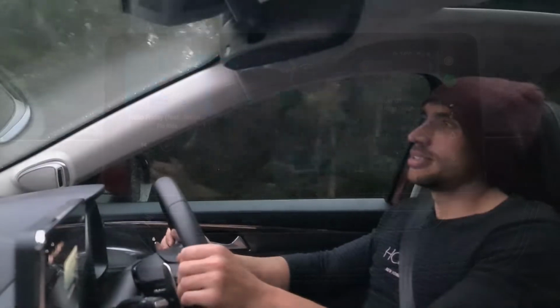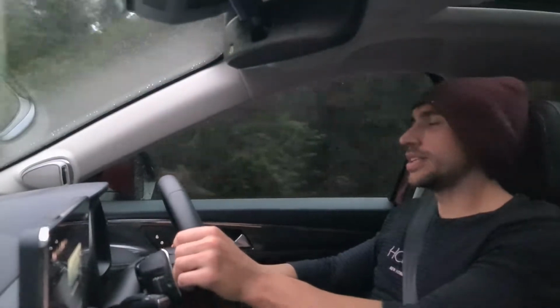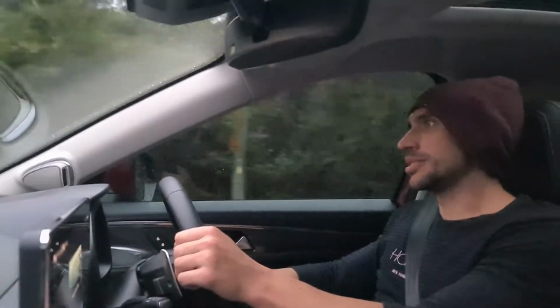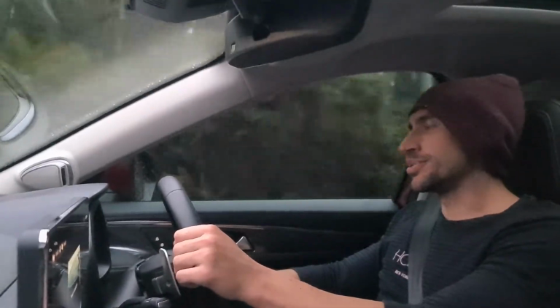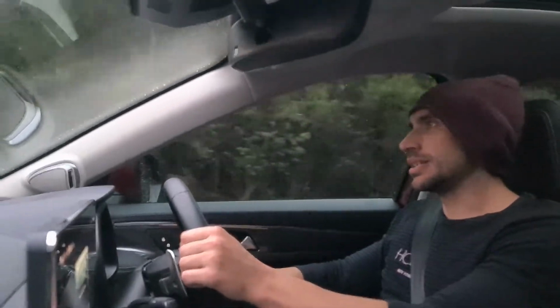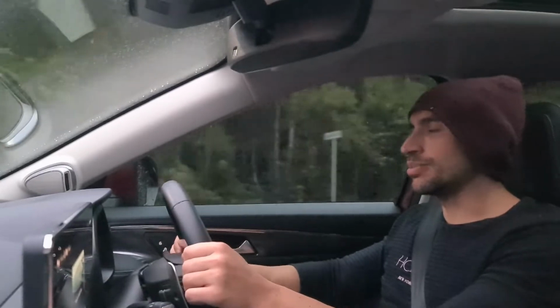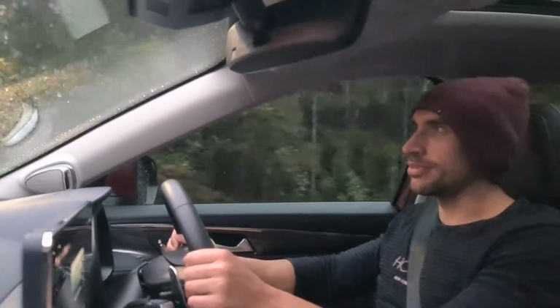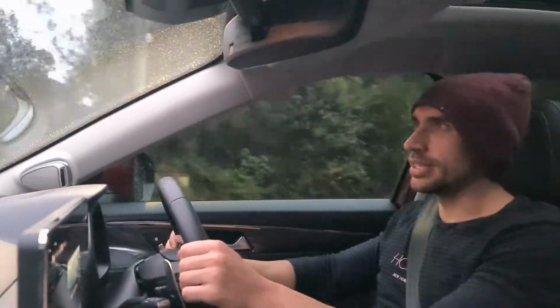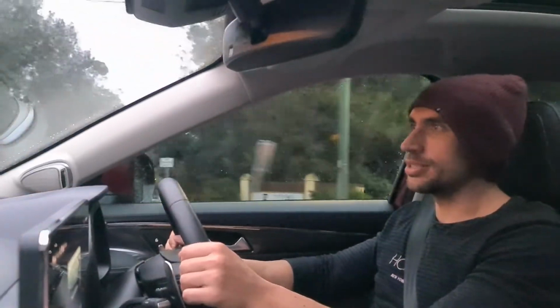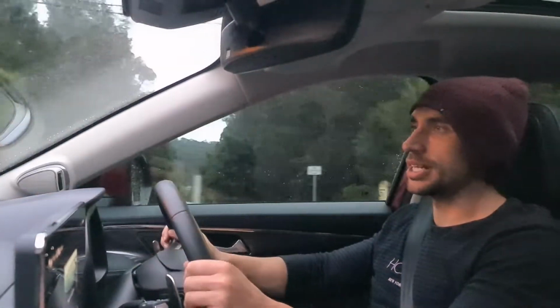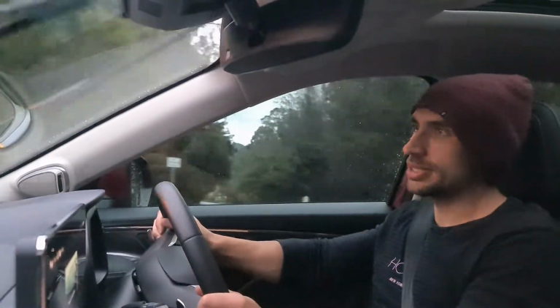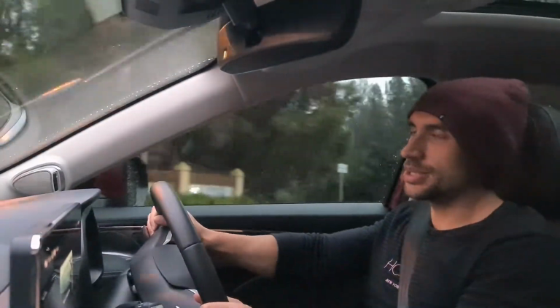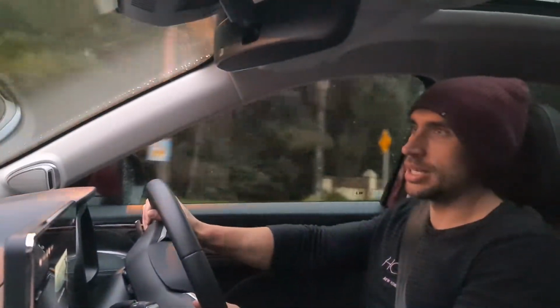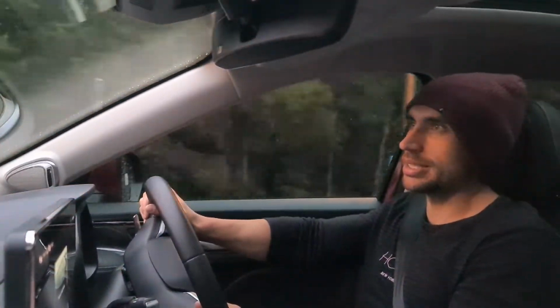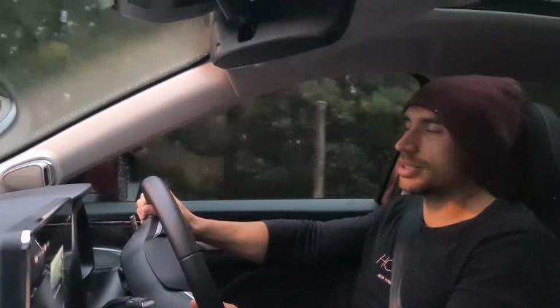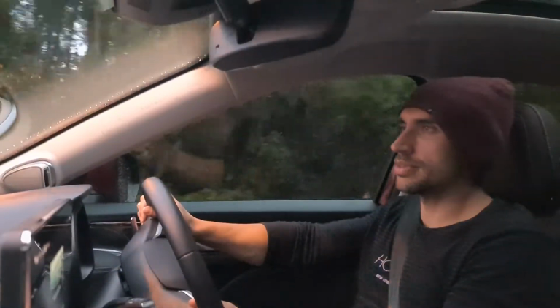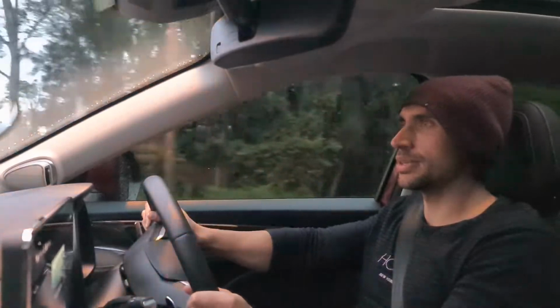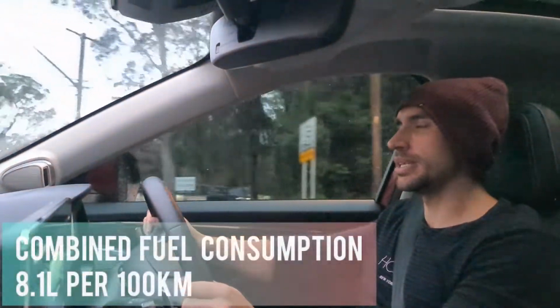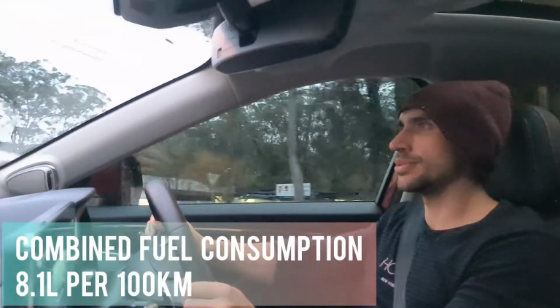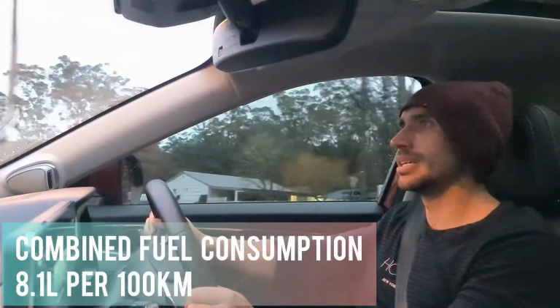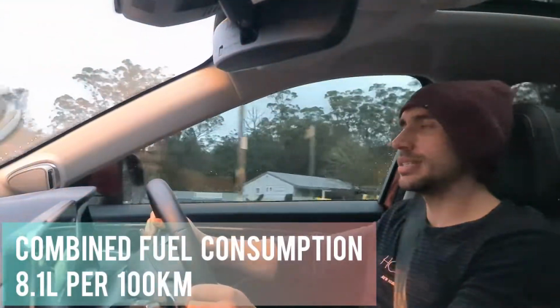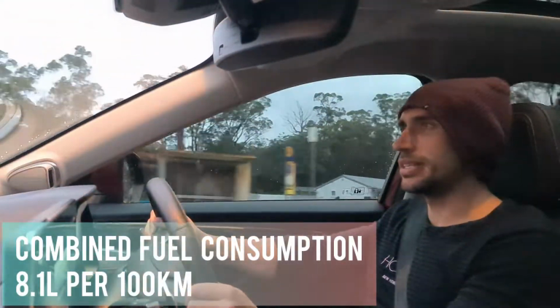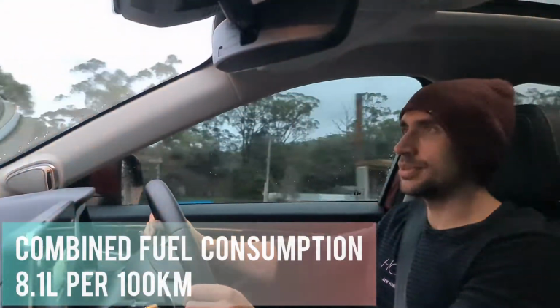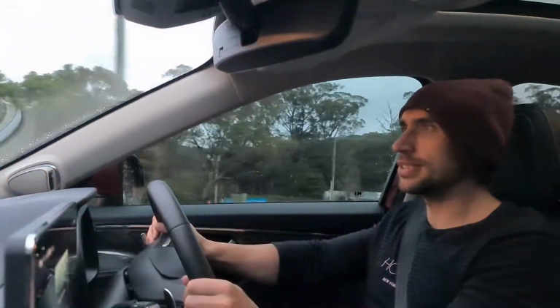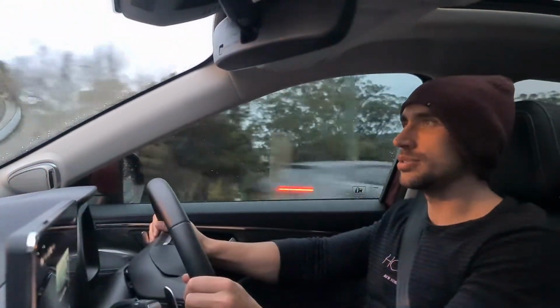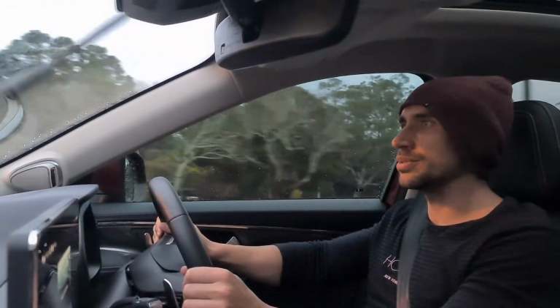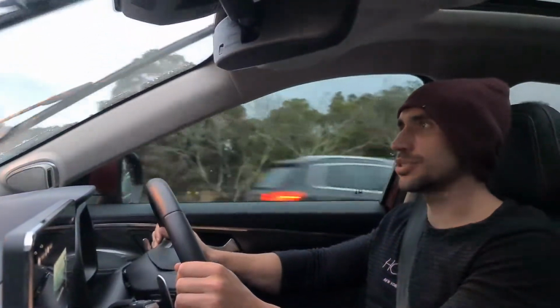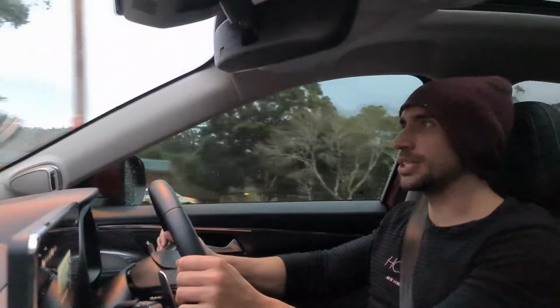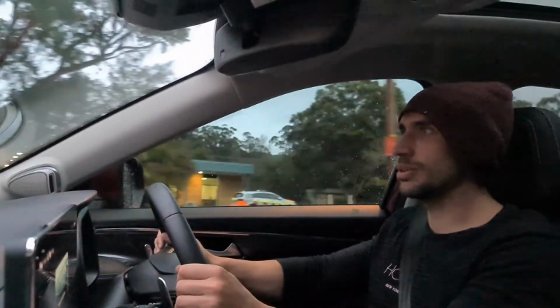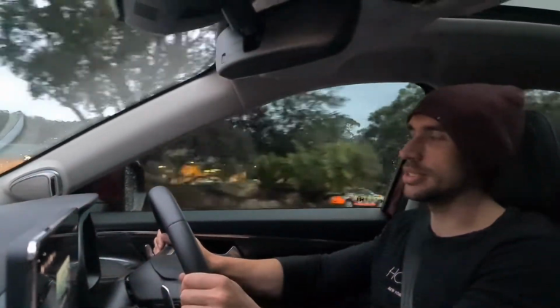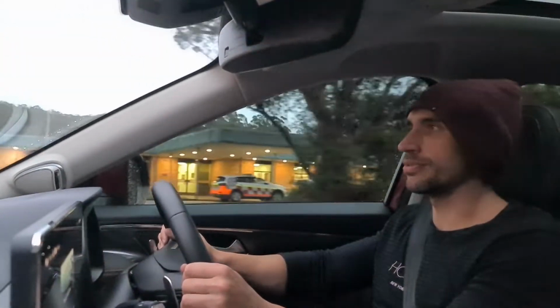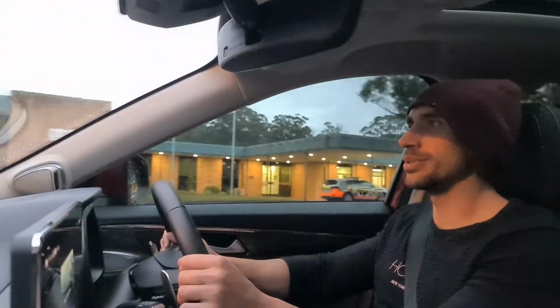The Haval Jolion Ultra has a 1.5-litre turbocharged engine which gives you 110 kilowatts and 220 newton metres of torque. This is mated to a 7-speed dual-clutch transmission running to the front two wheels.